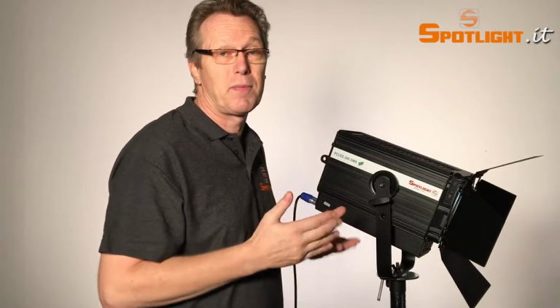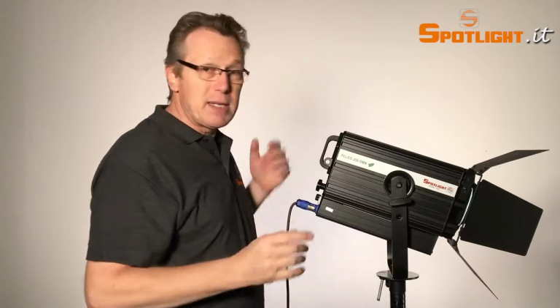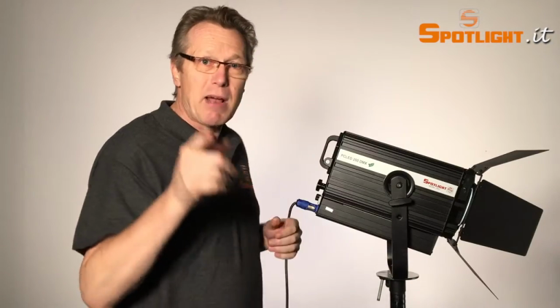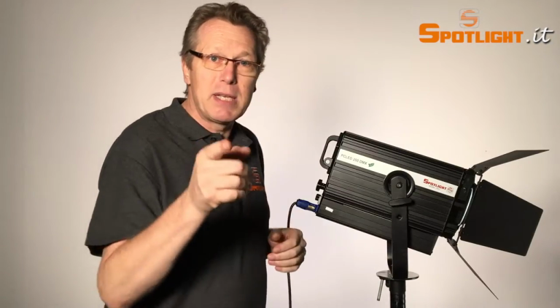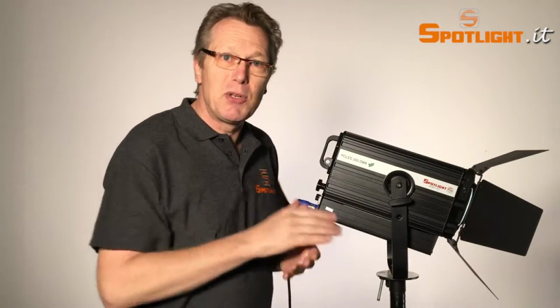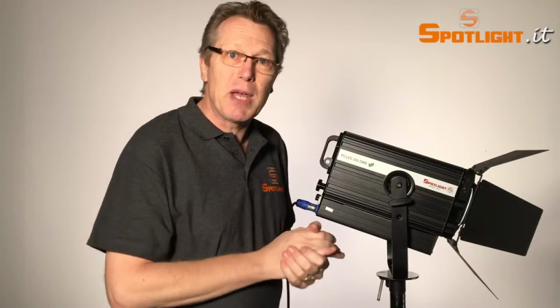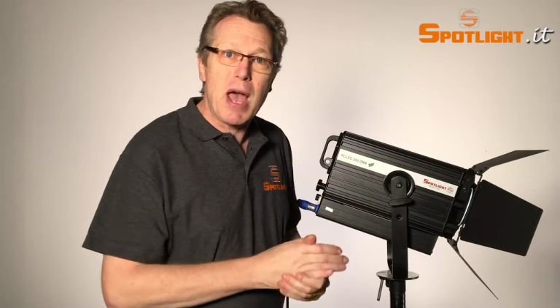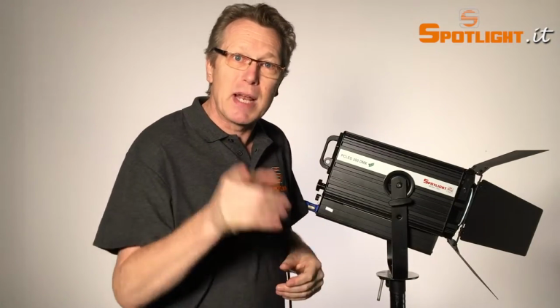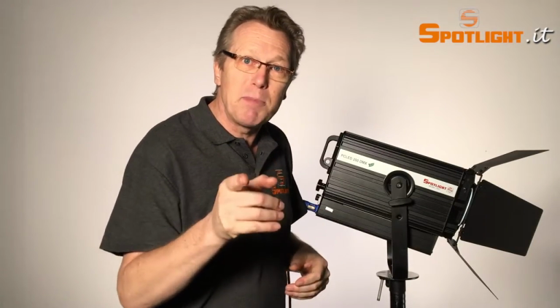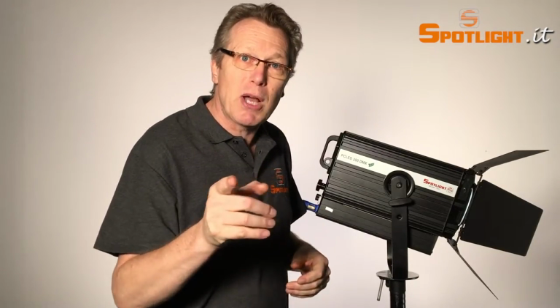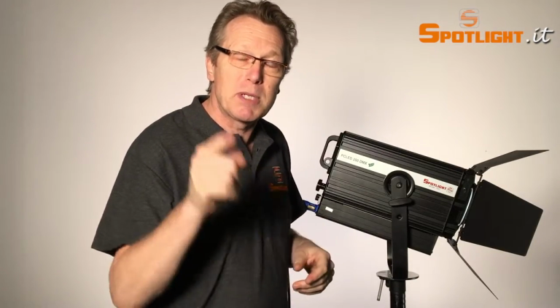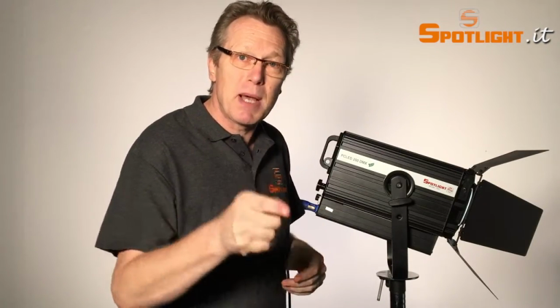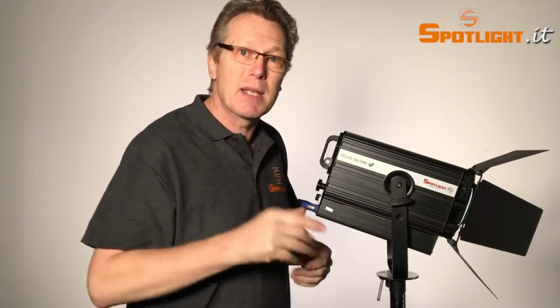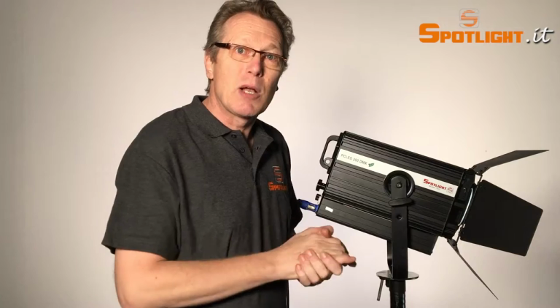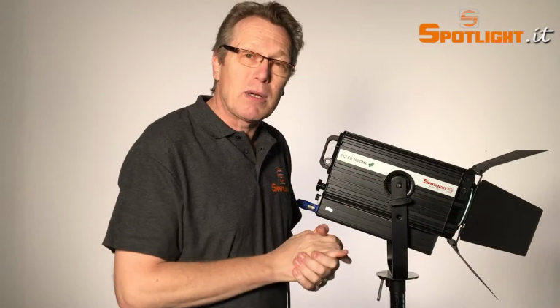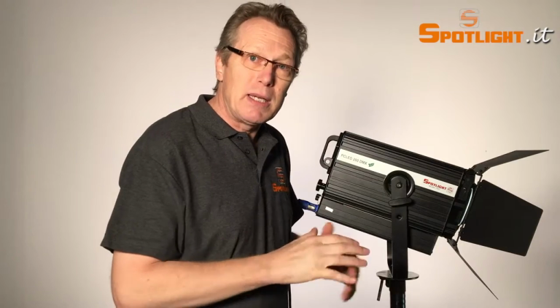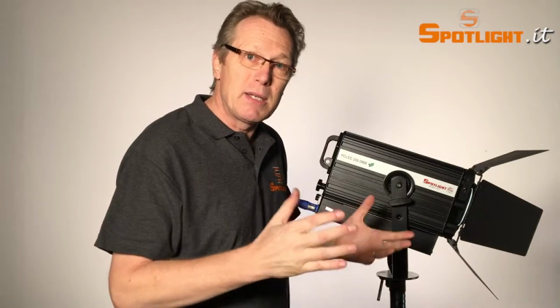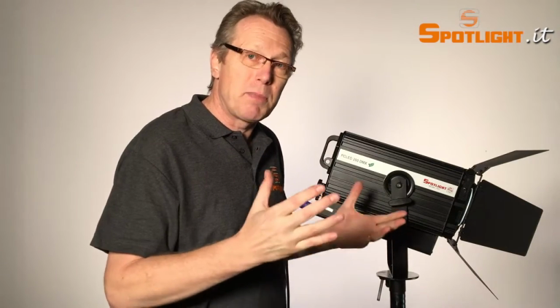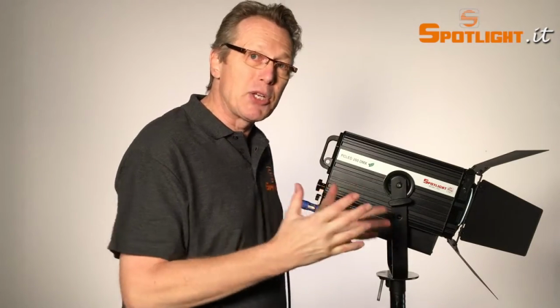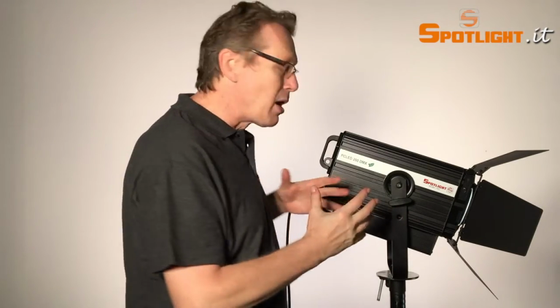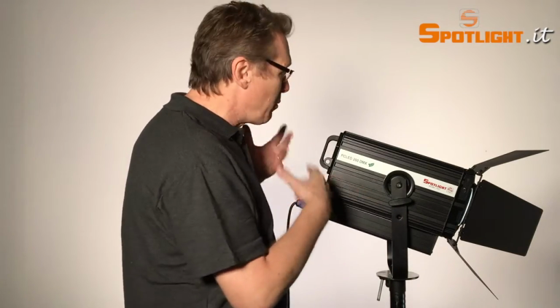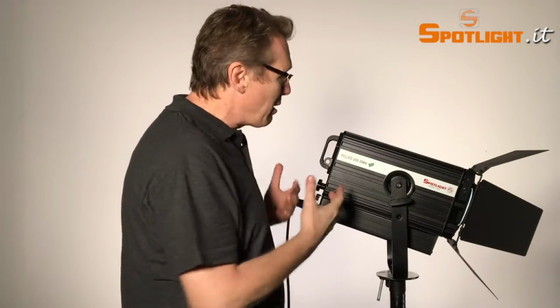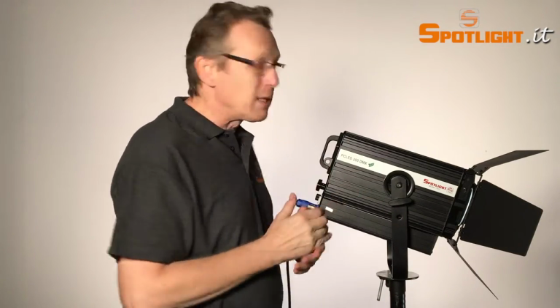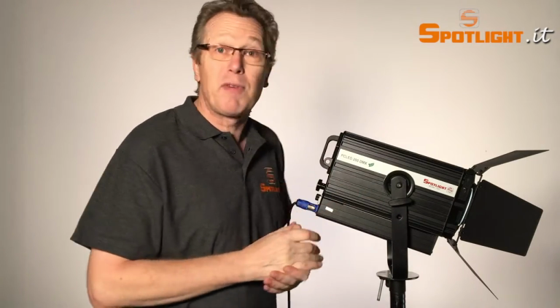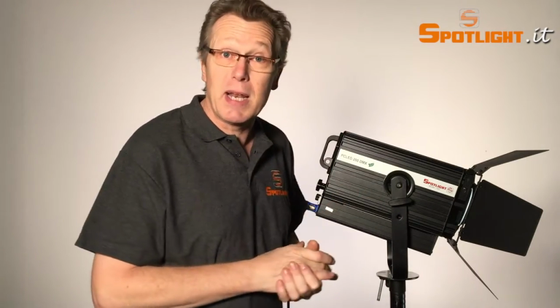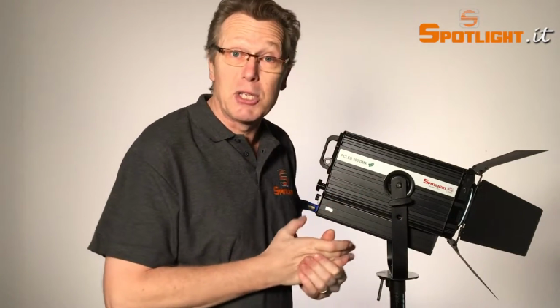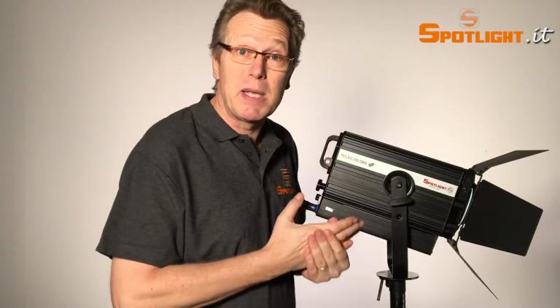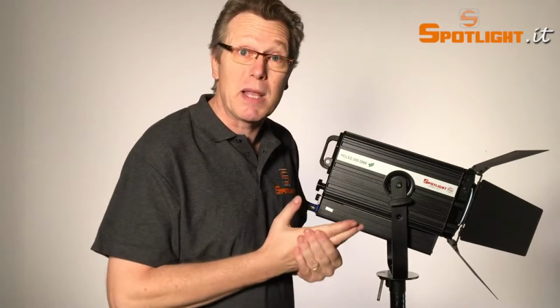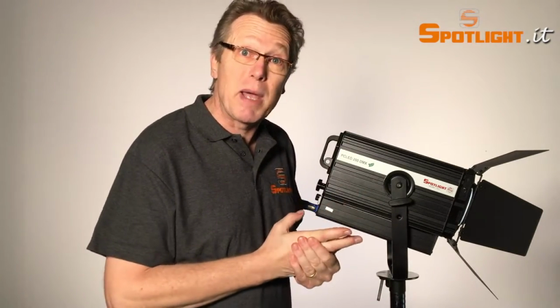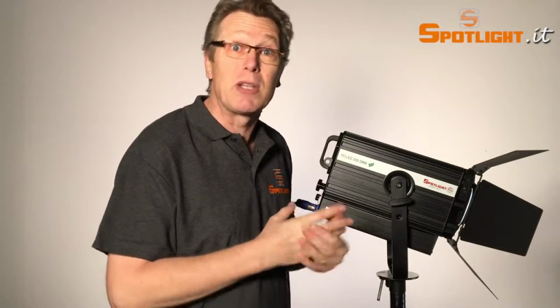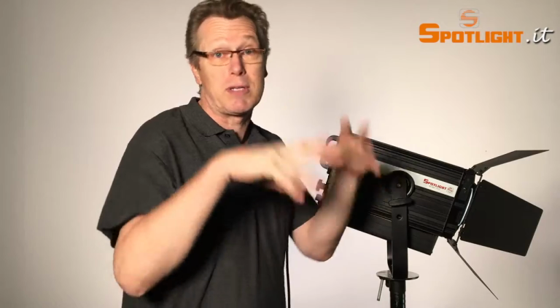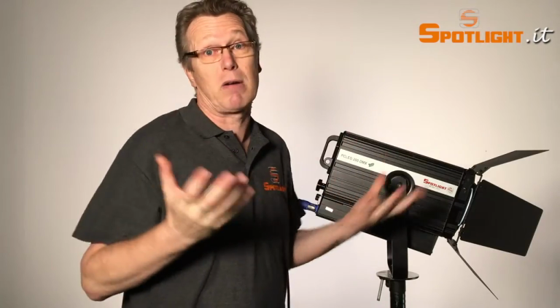This guarantees you an LED product with the best heat dissipation without ventilation fans that make noise.